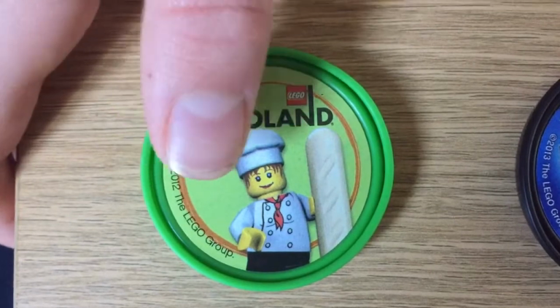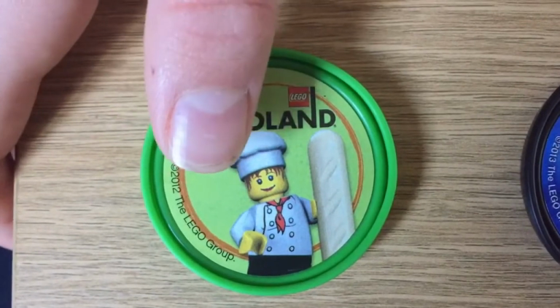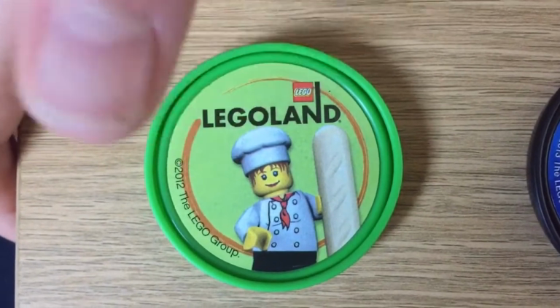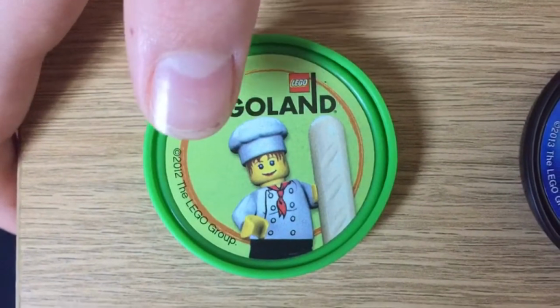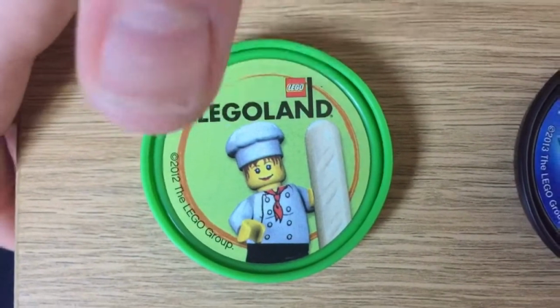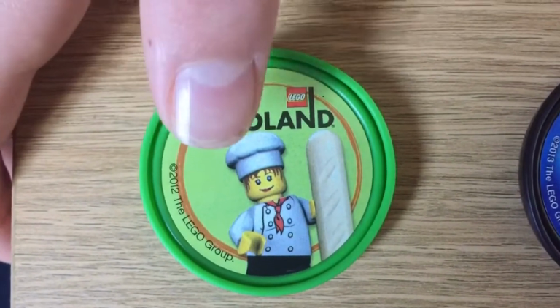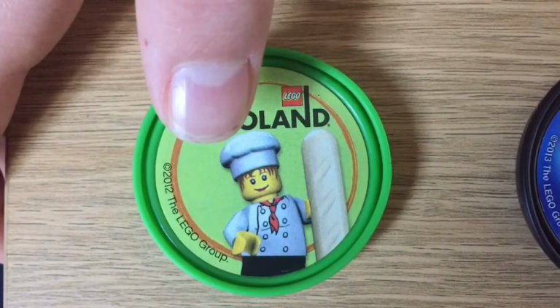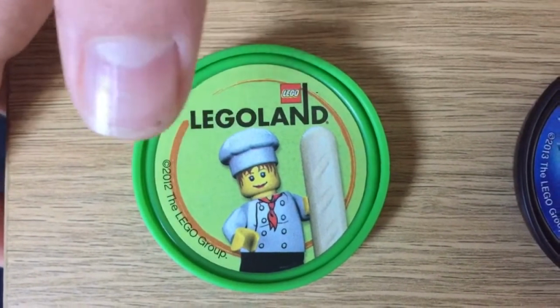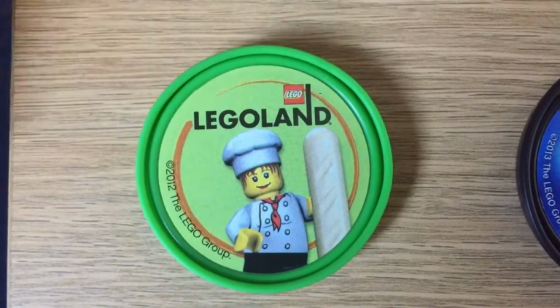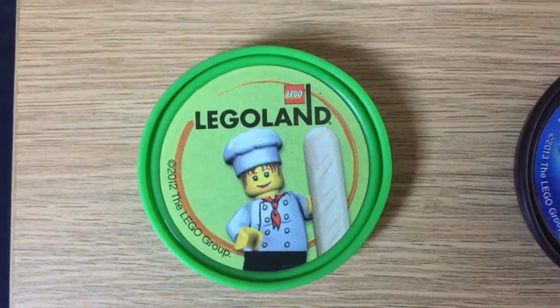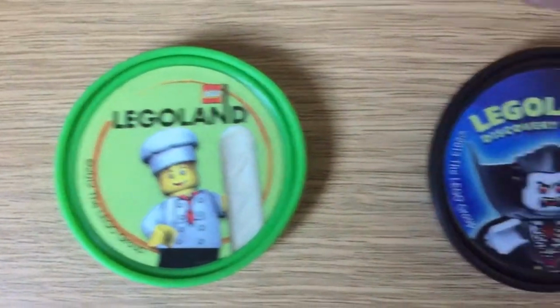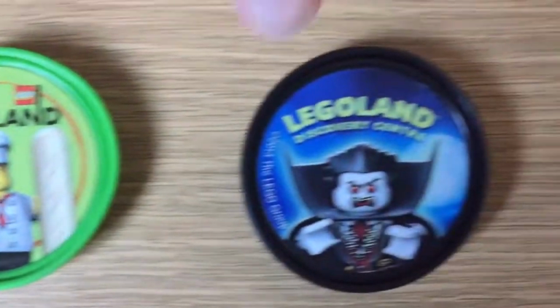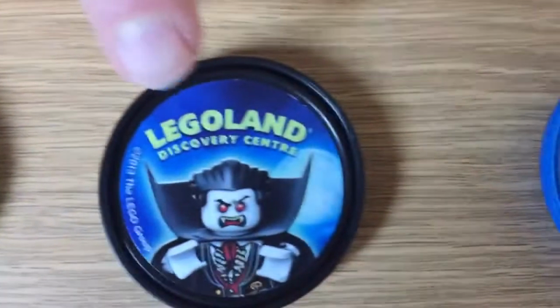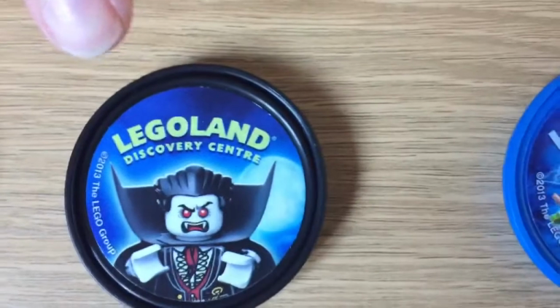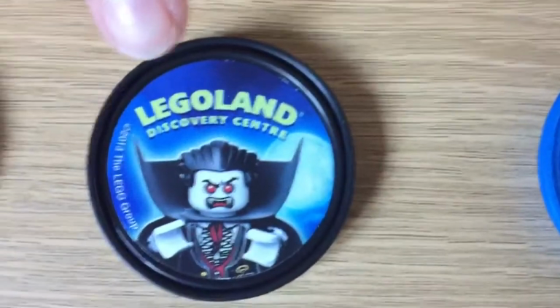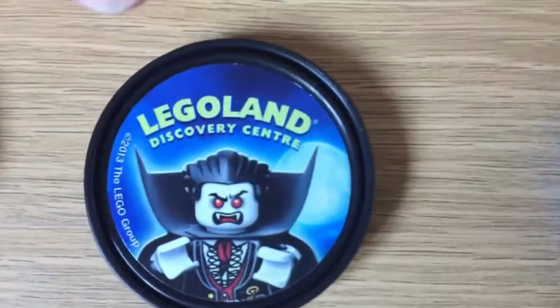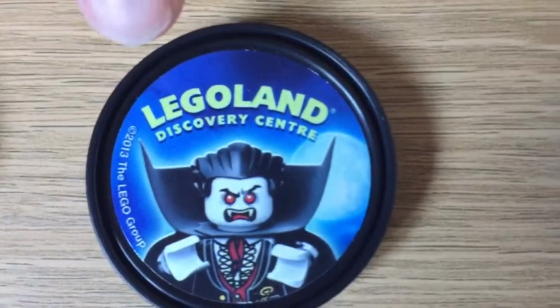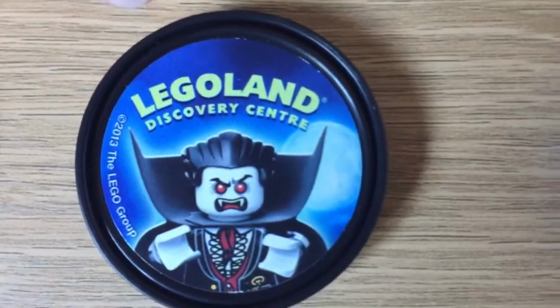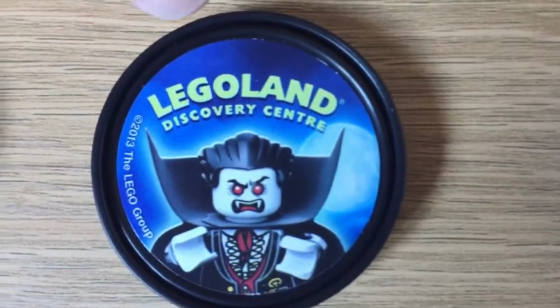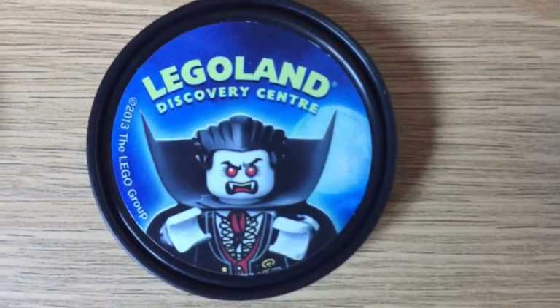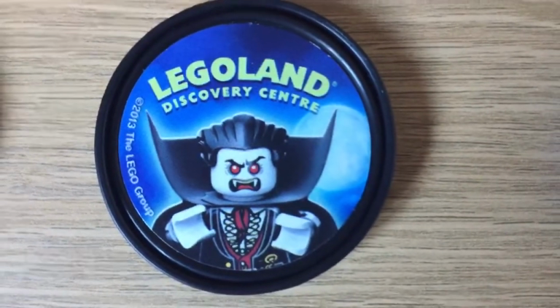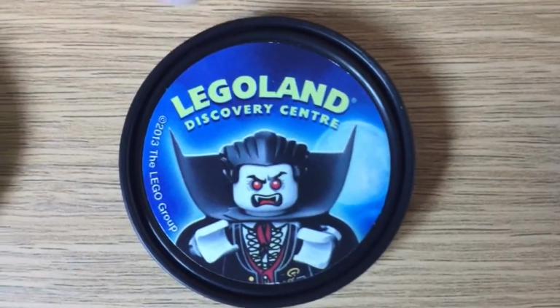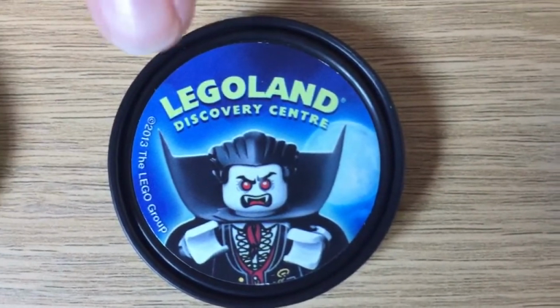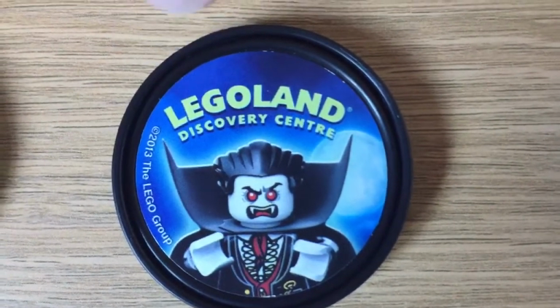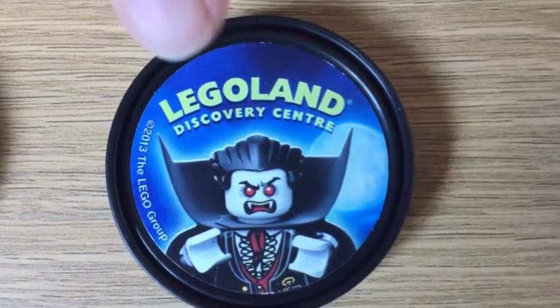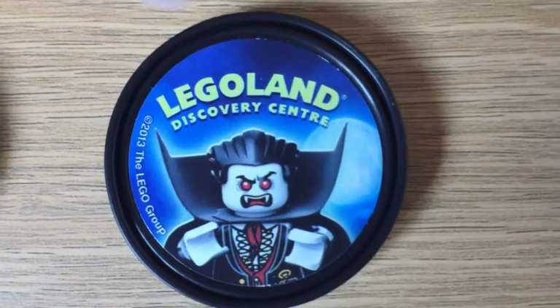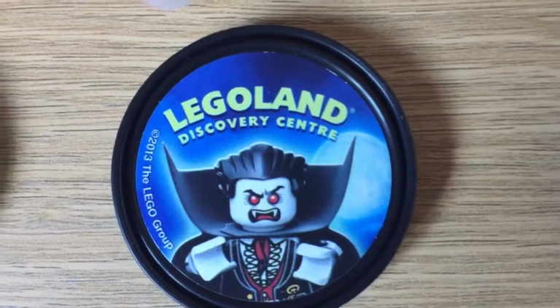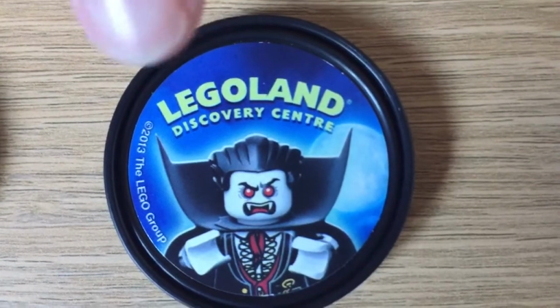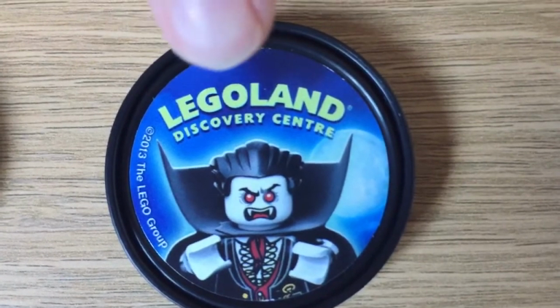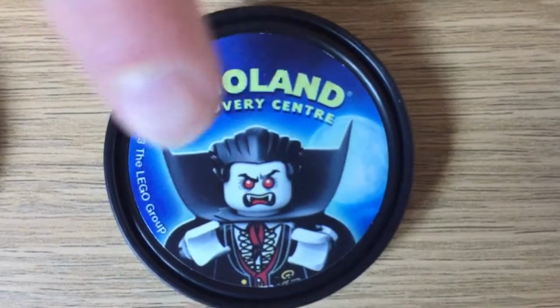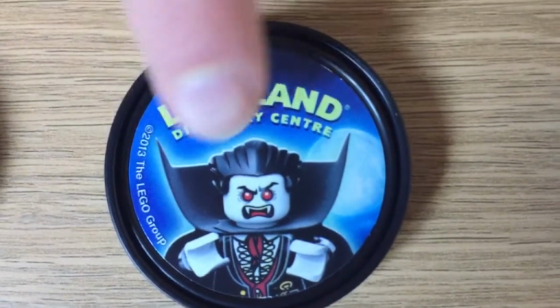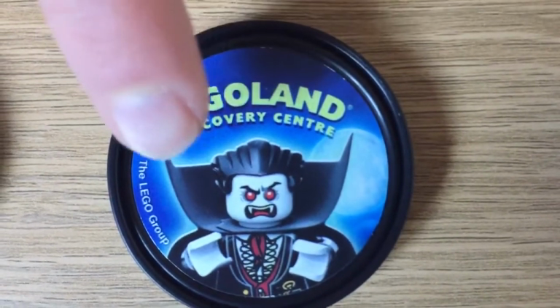I remember it was tipping down and I got loads of these badges. When I went to the Legoland Discovery Centre in Manchester — I've only done that once, and that was in 2013 — I bought the Activity Pack, which comes with two Pop Badges.